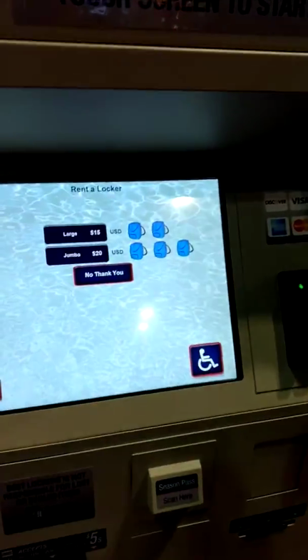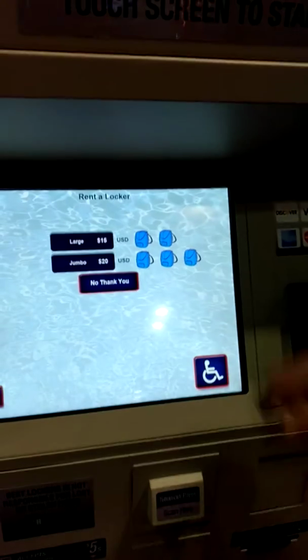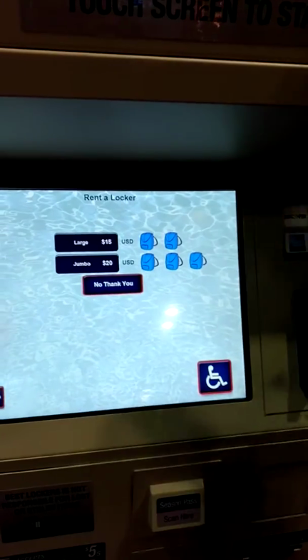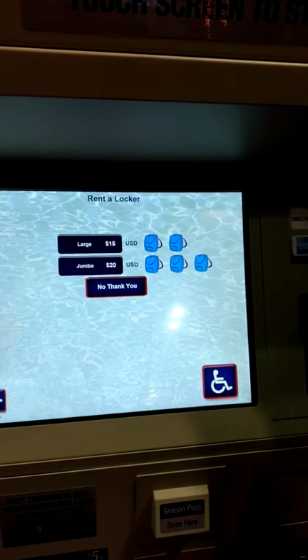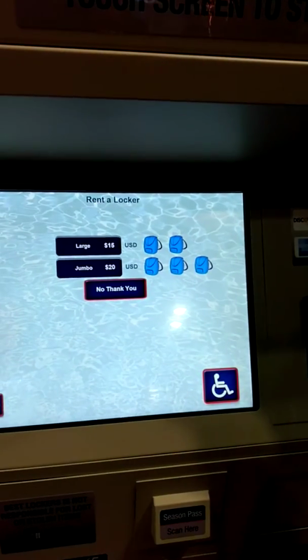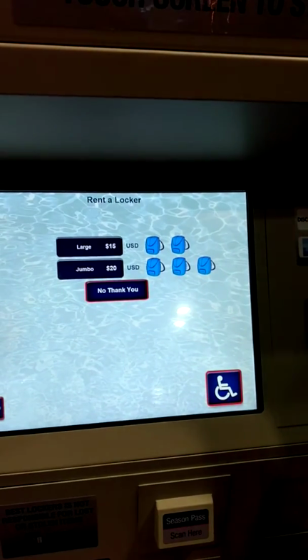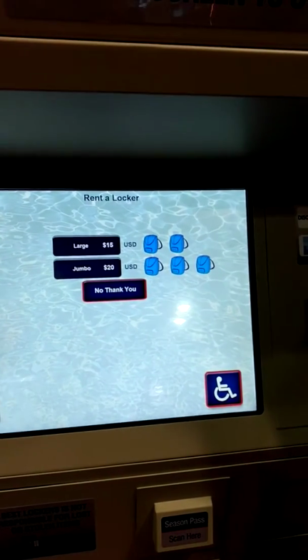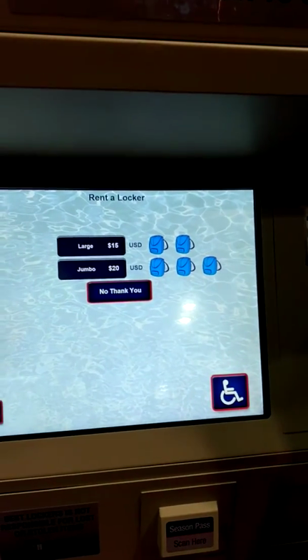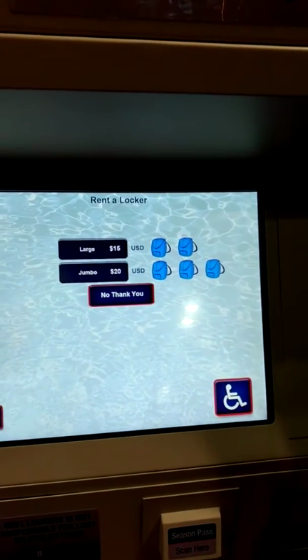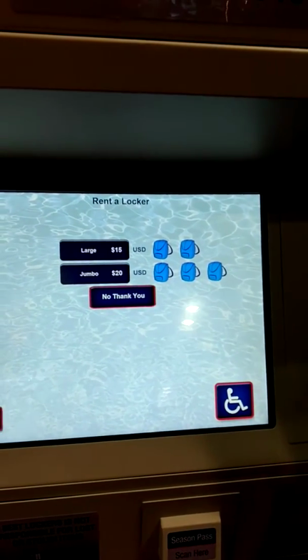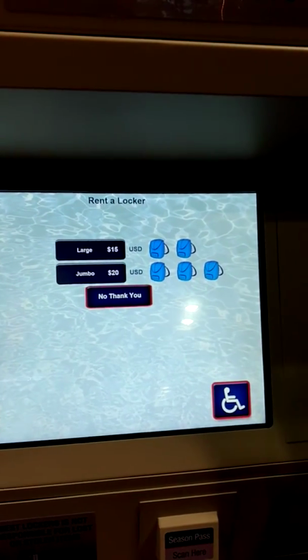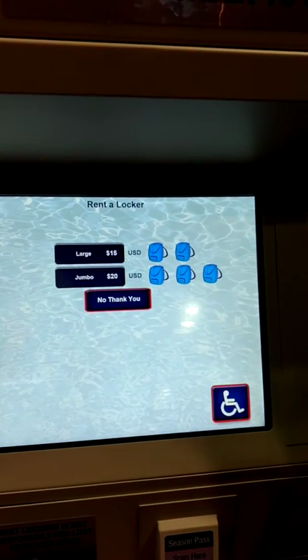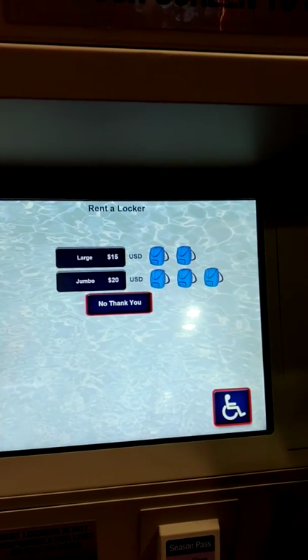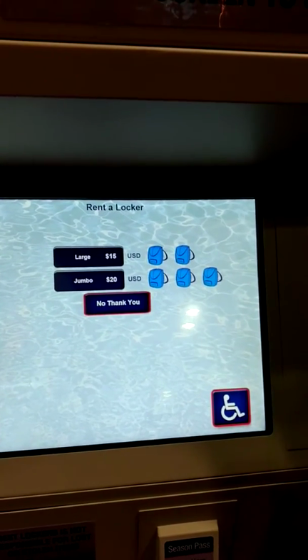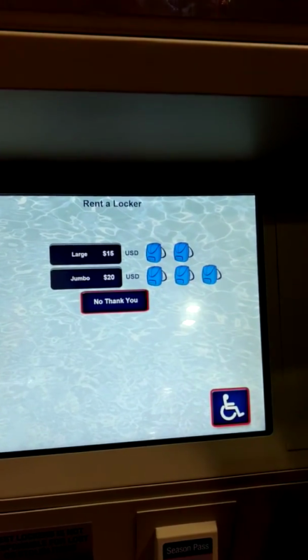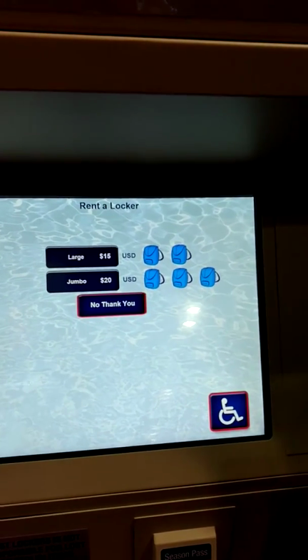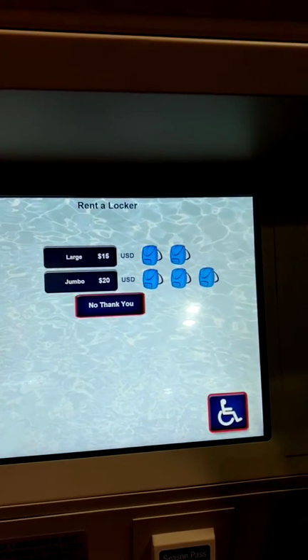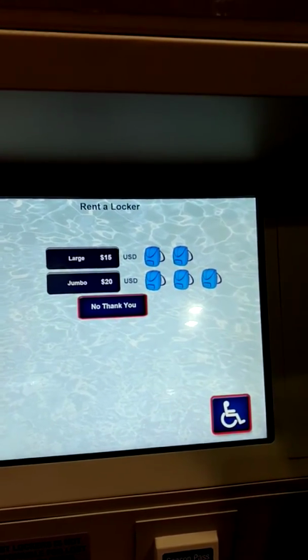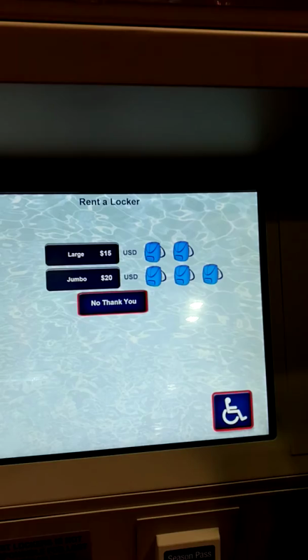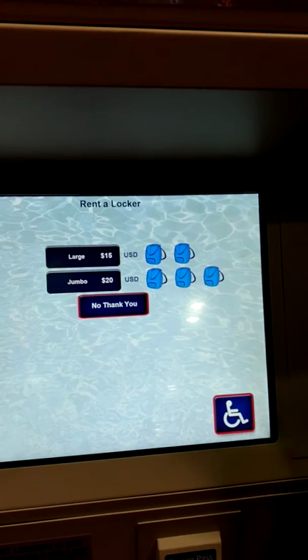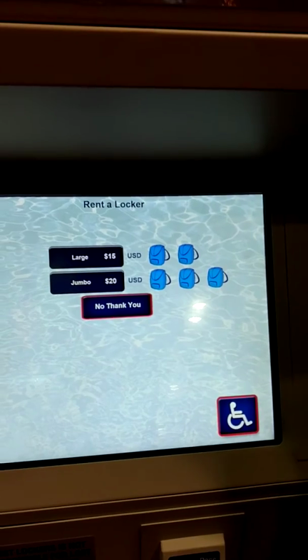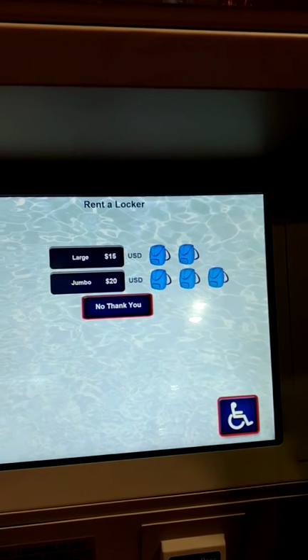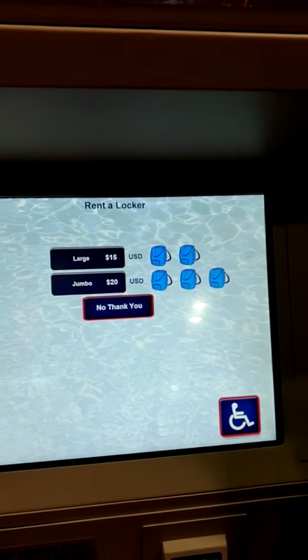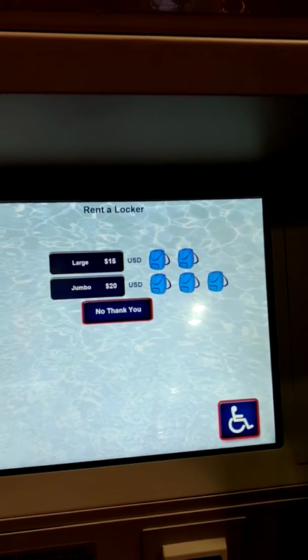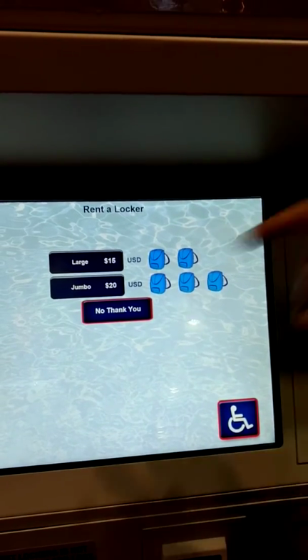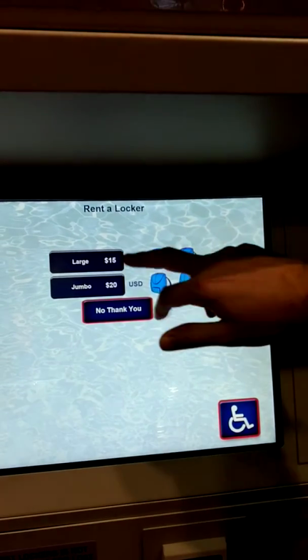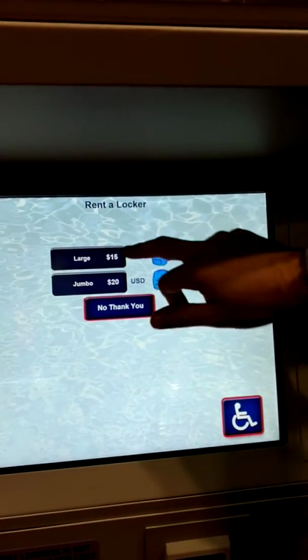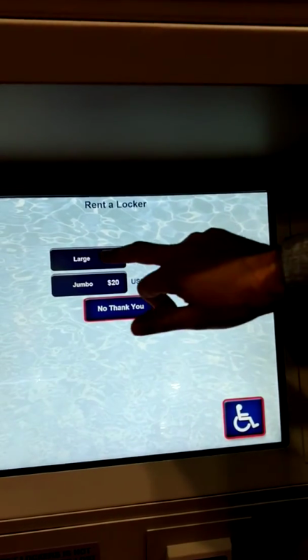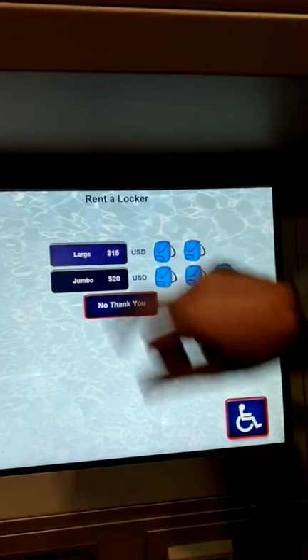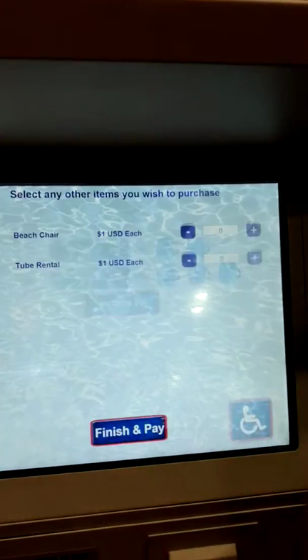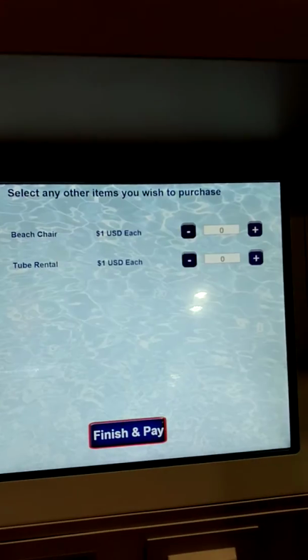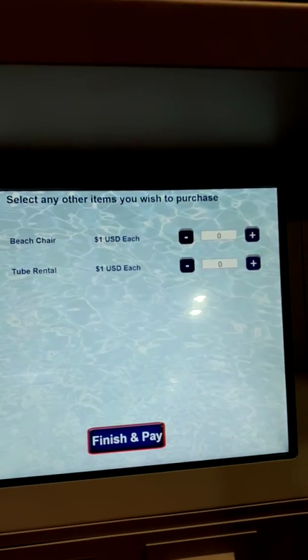You then decide what size locker you would like for the day, whether it be a large, a jumbo, or even a small locker, and select which one you would like.